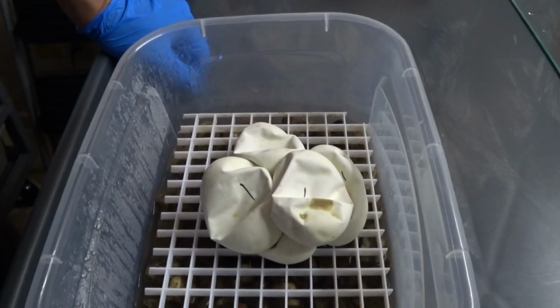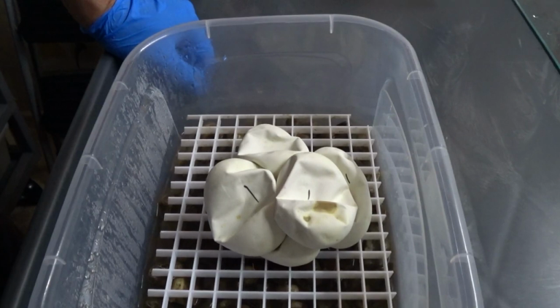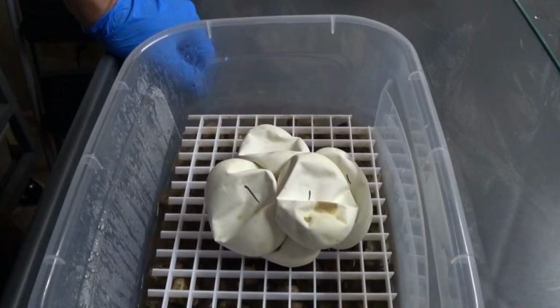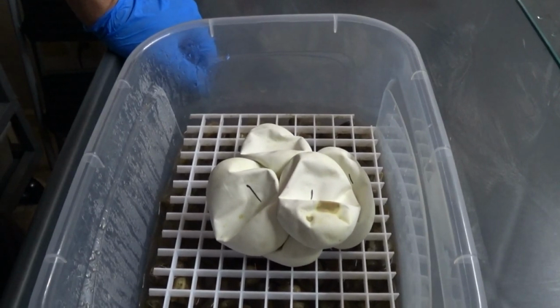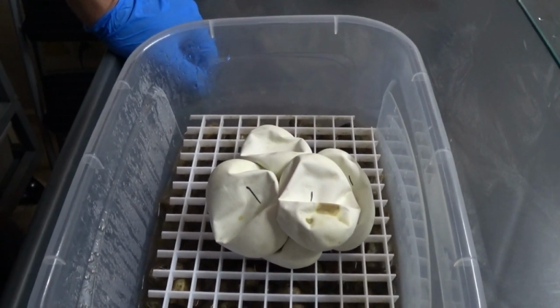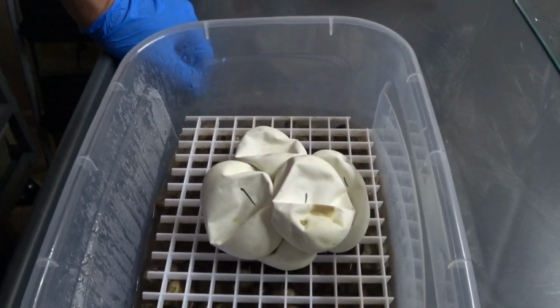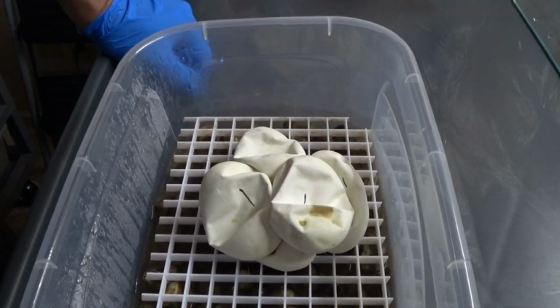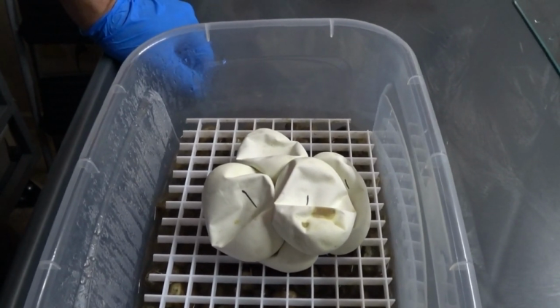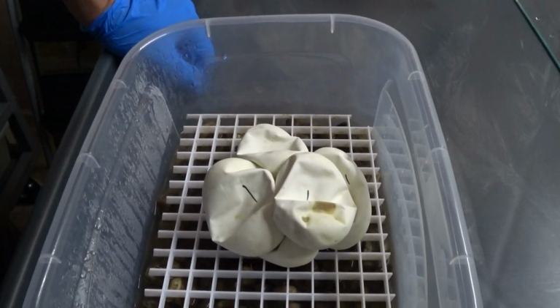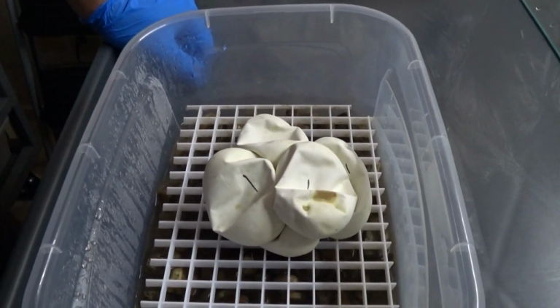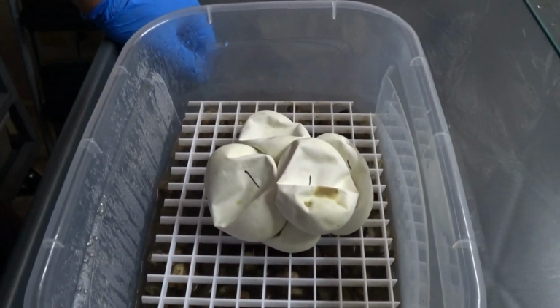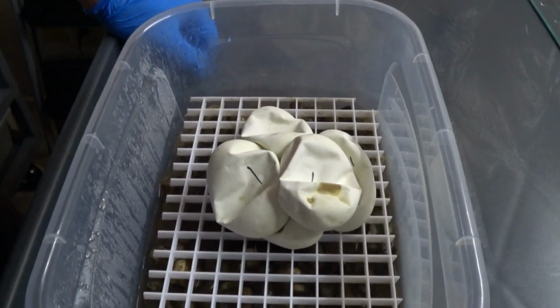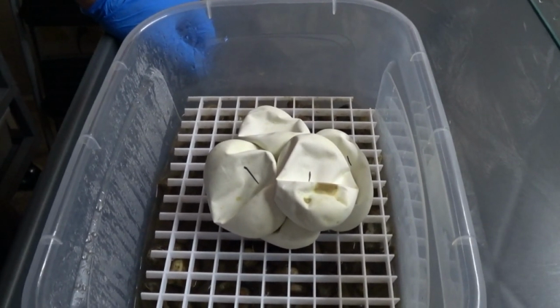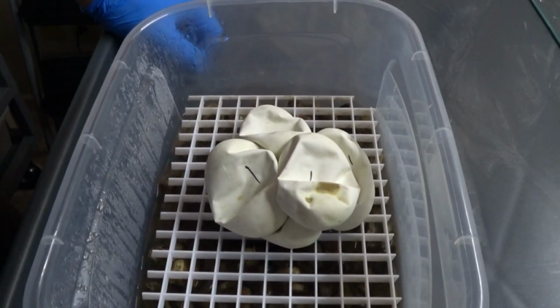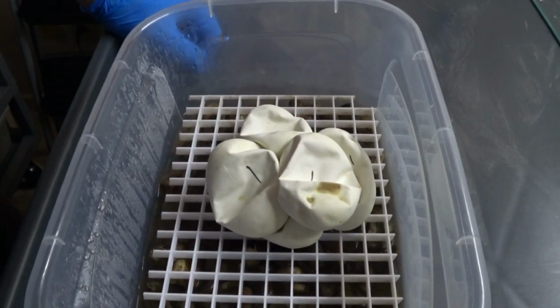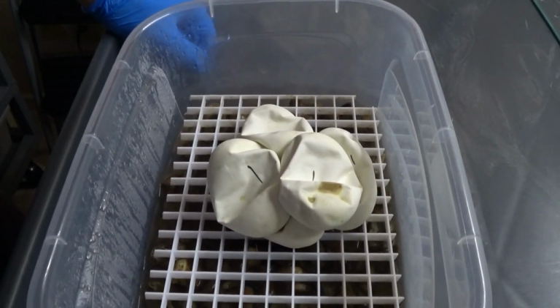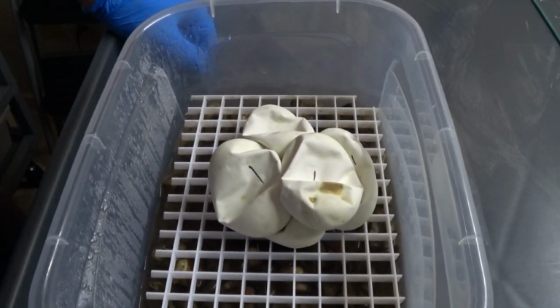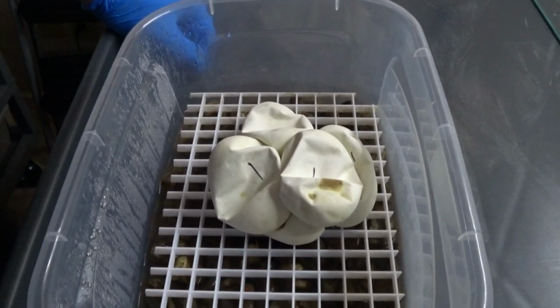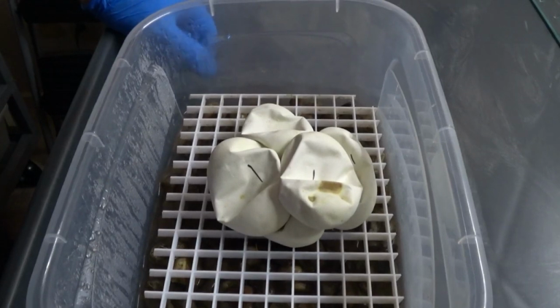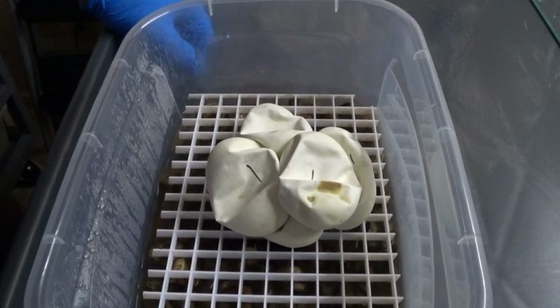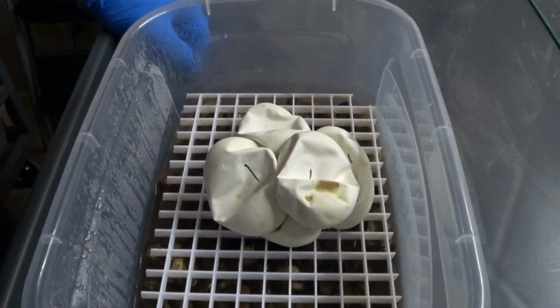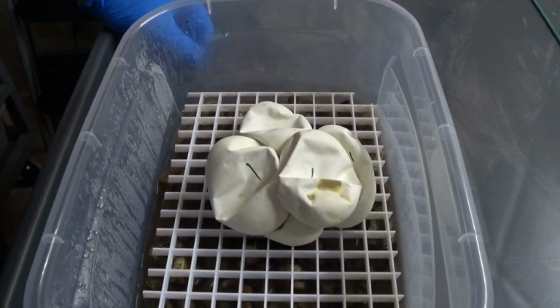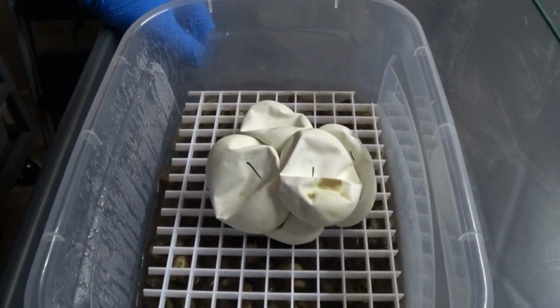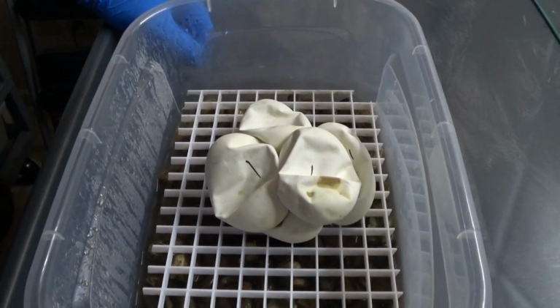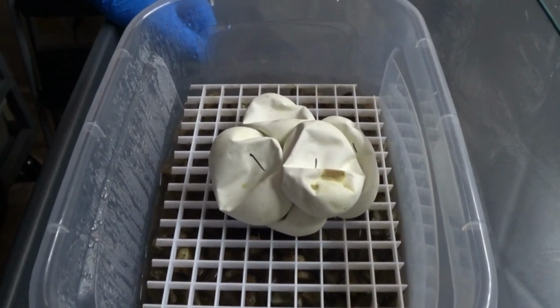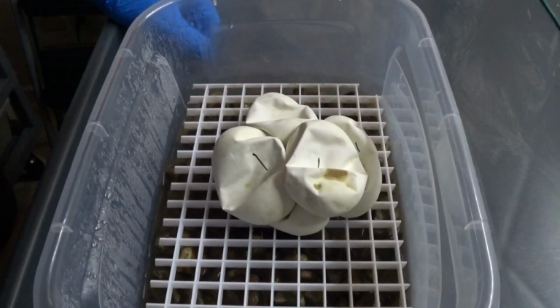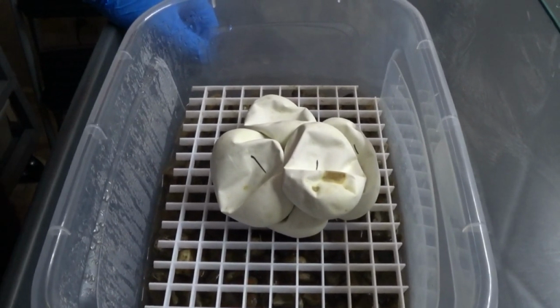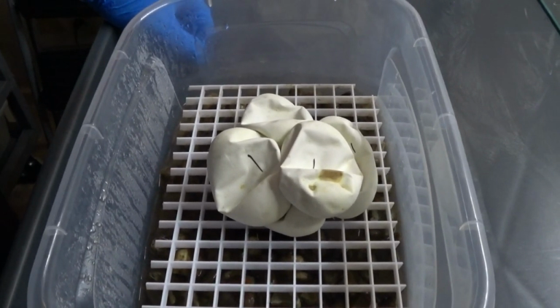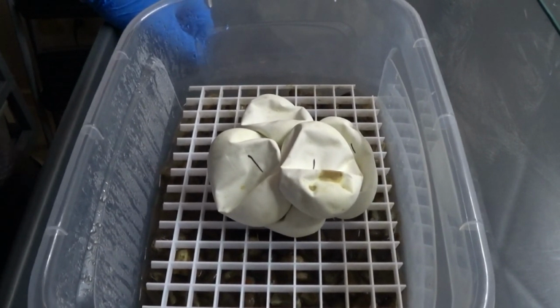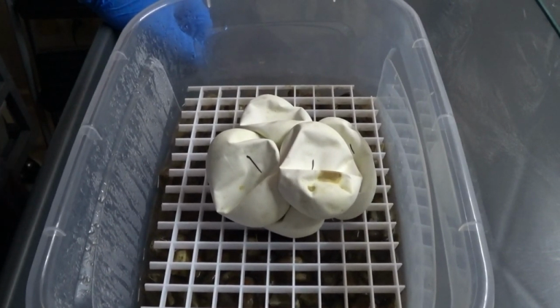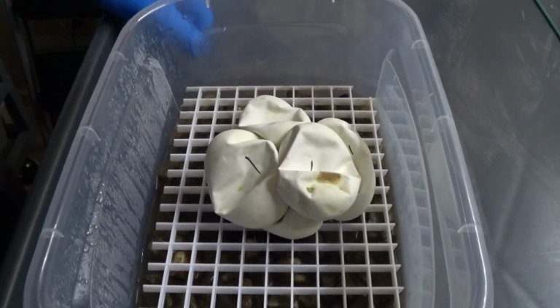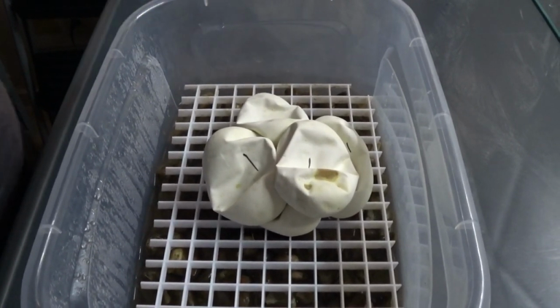Hey everybody, welcome back to another egg cutting video. This is Jim and Chris, little serpentine dream. This is my pinstripe leopard clutch. It's a small little clutch, first time mom.